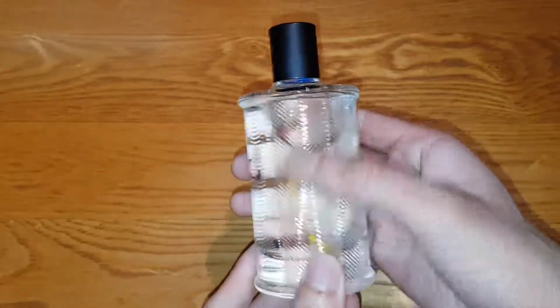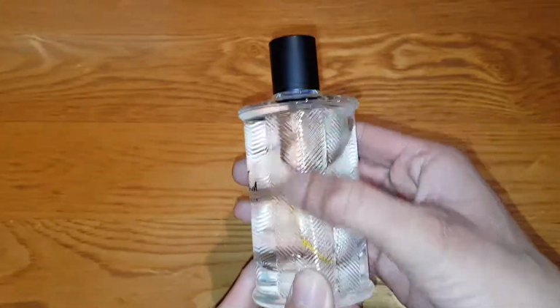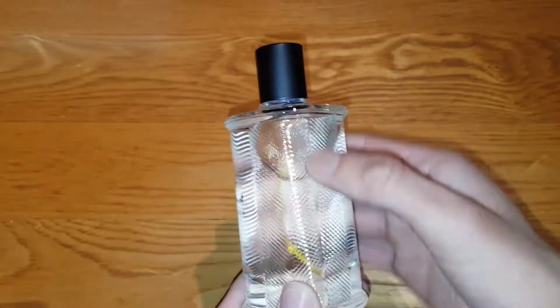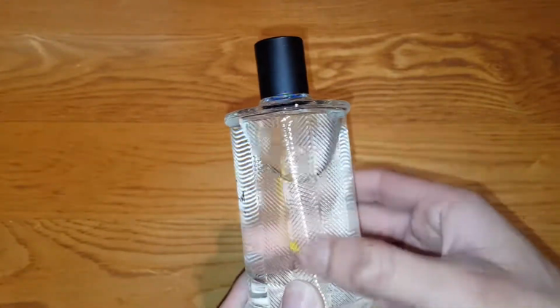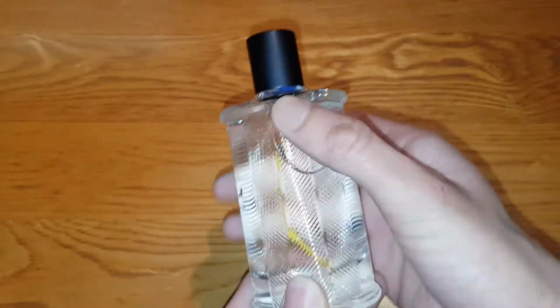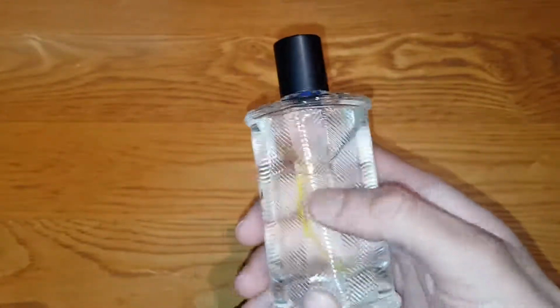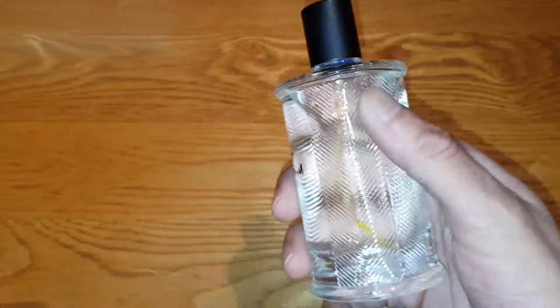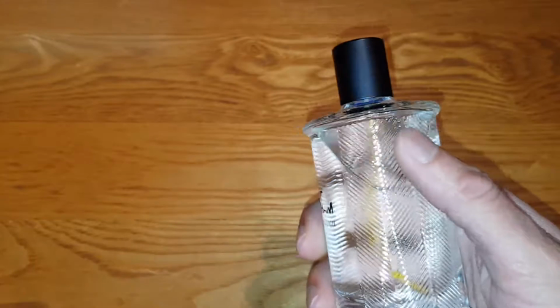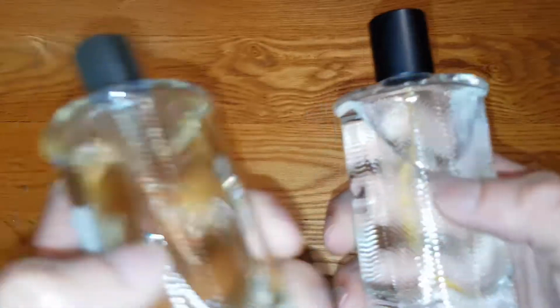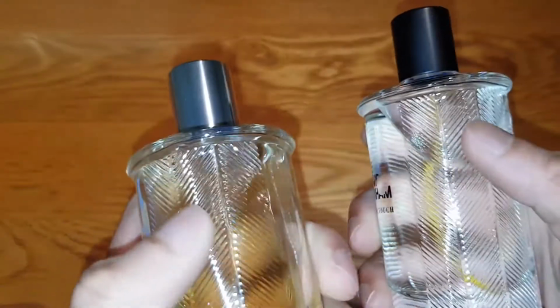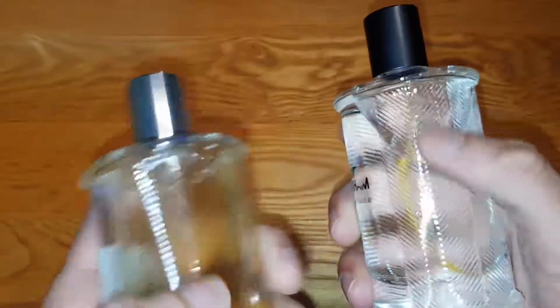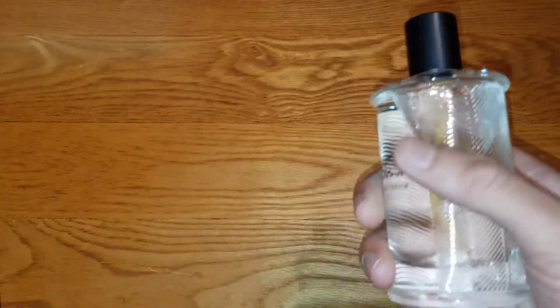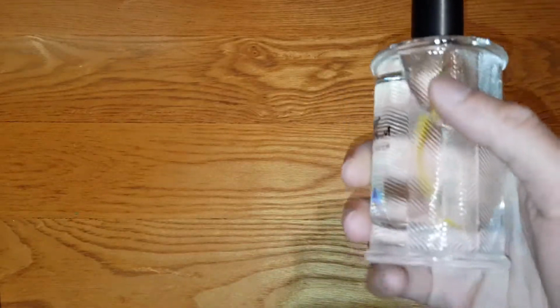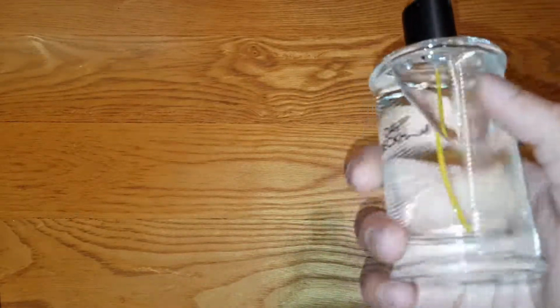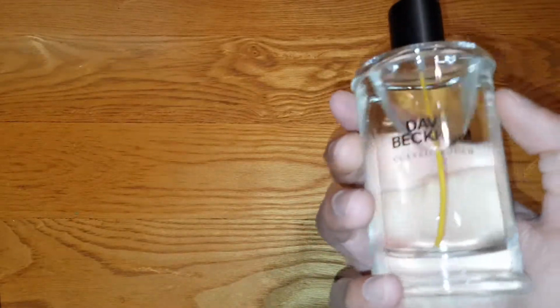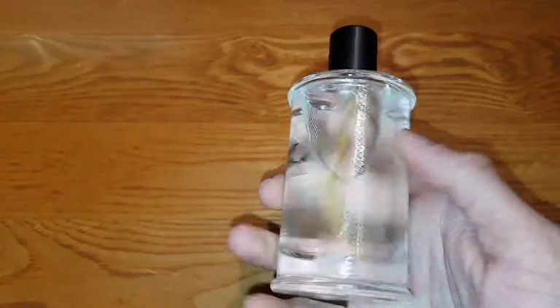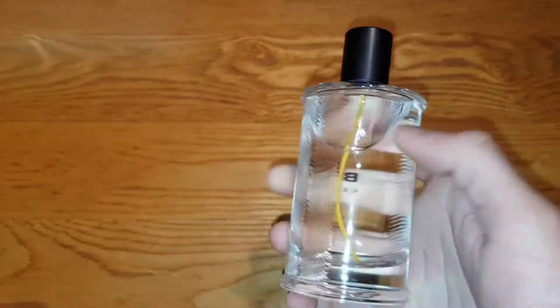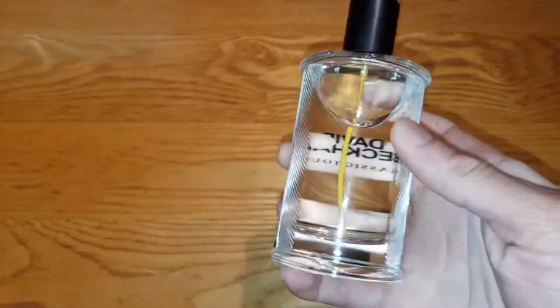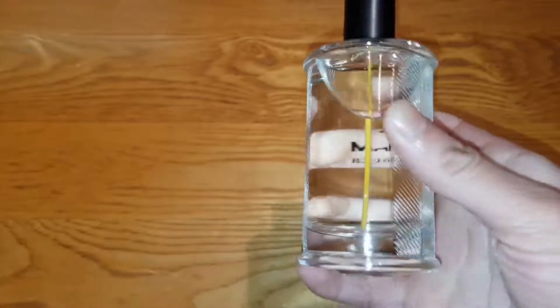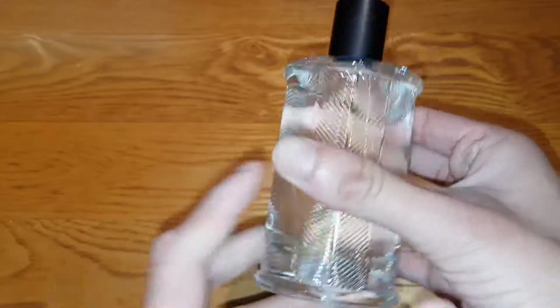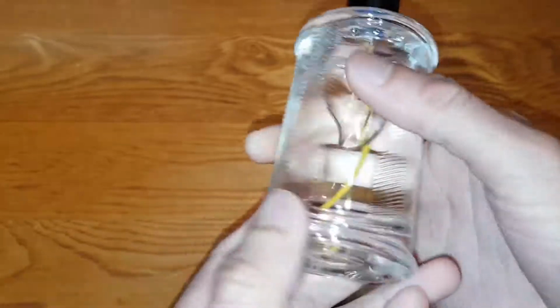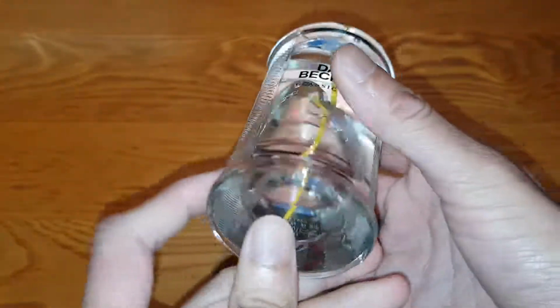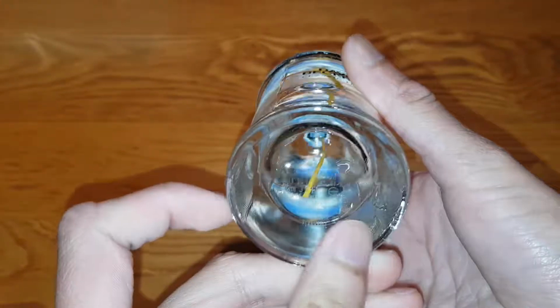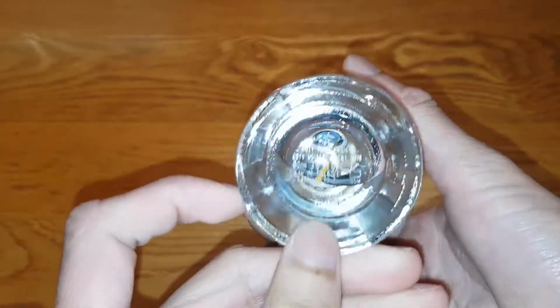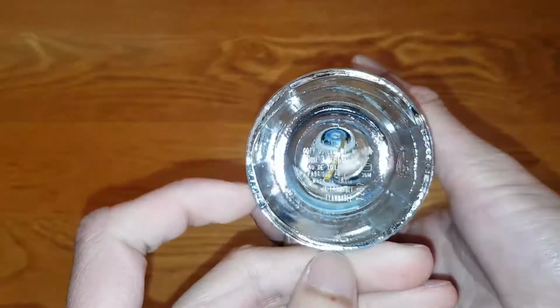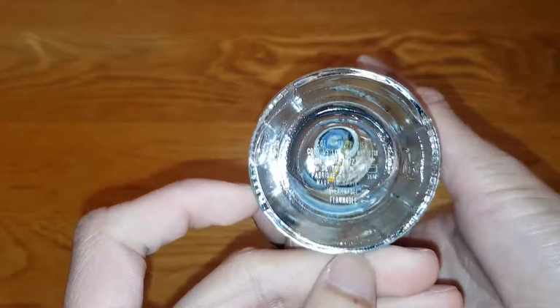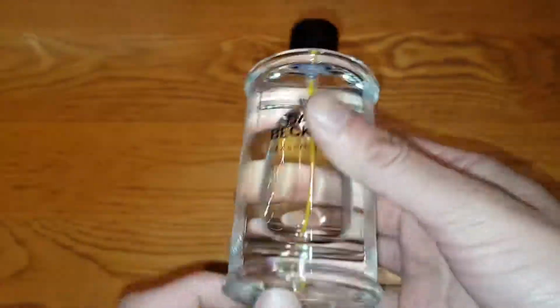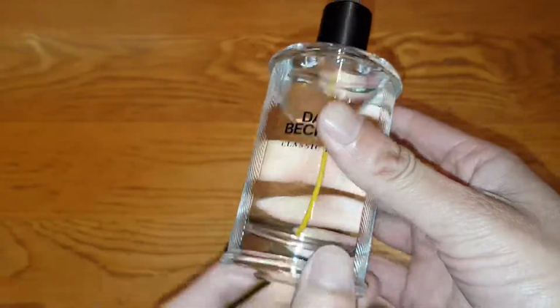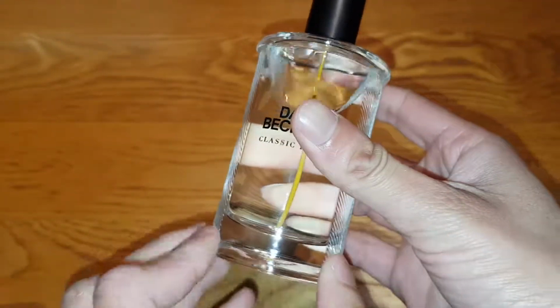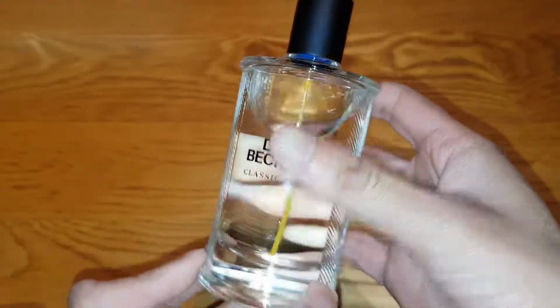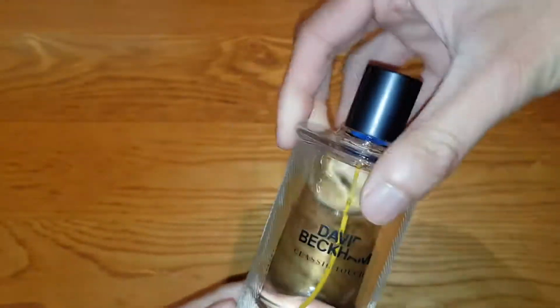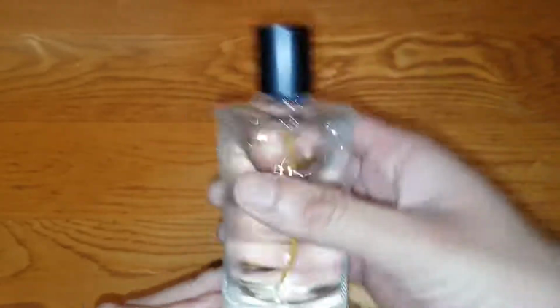They just stick to this normal design with this weird pattern they have — I don't know what it is, but it feels good. It's just lines, I guess. Same all the way around, and the same design at the bottom — it's just beveled out like that.